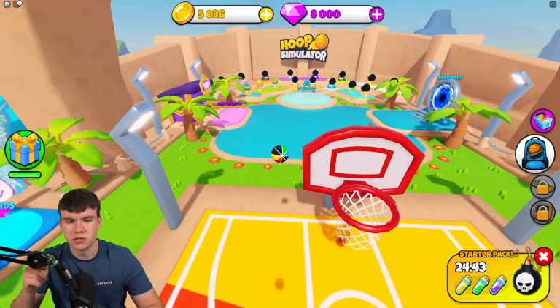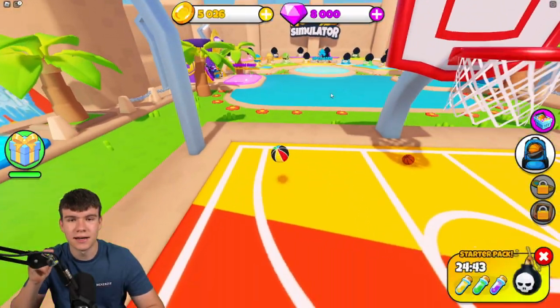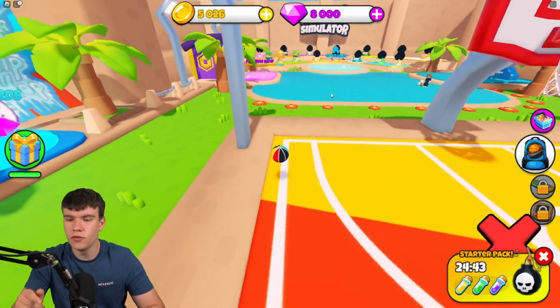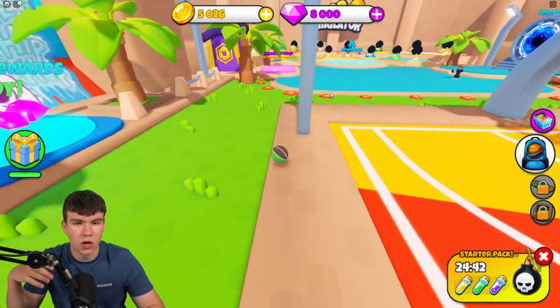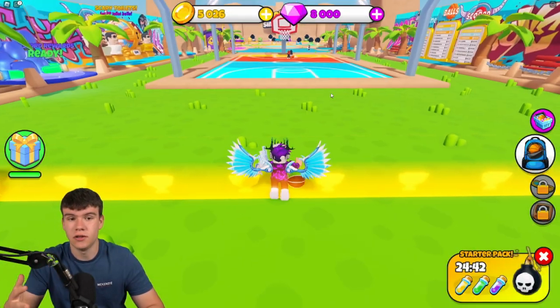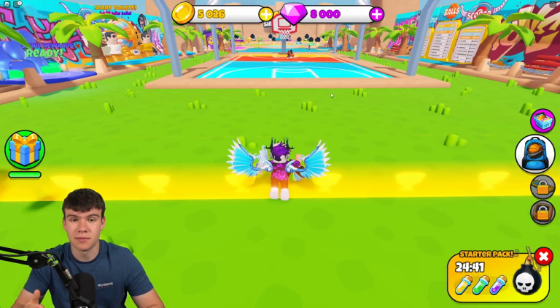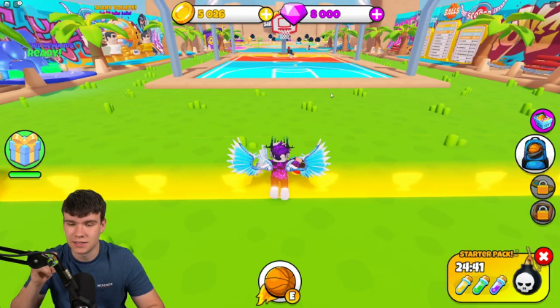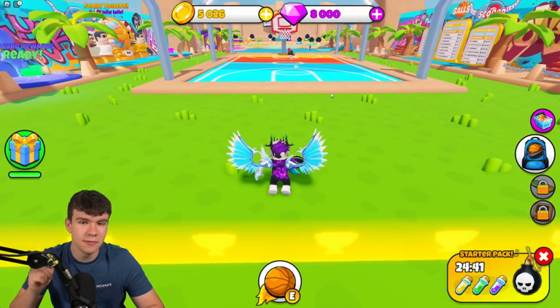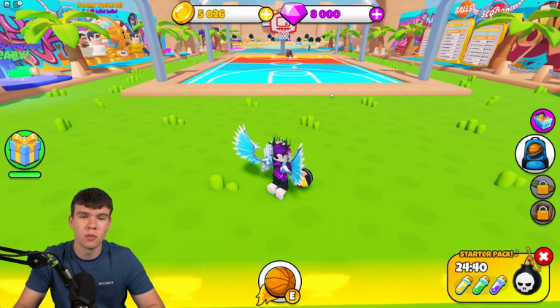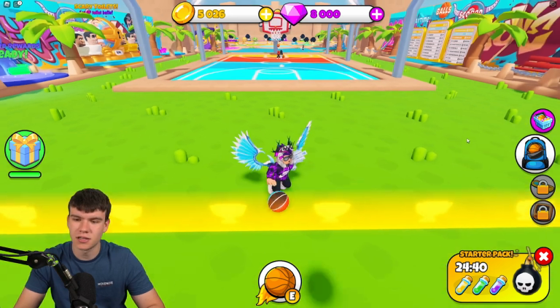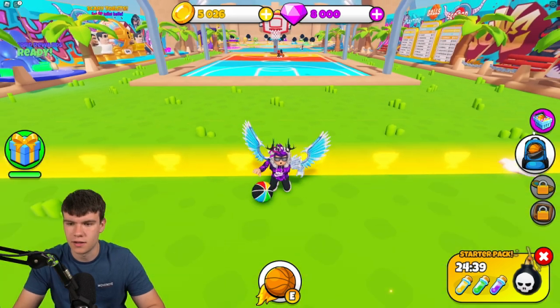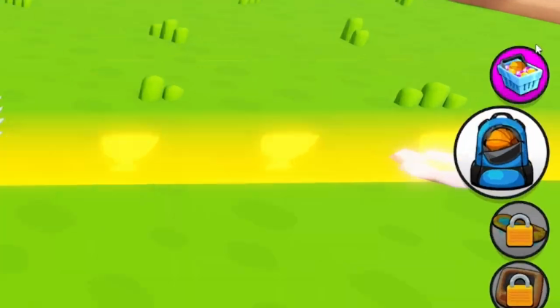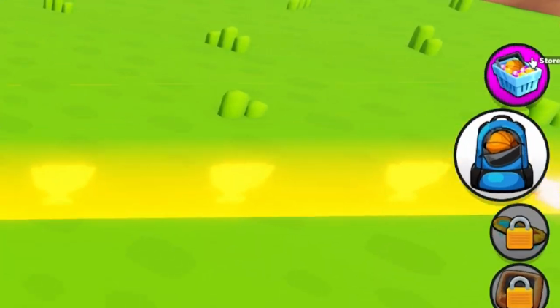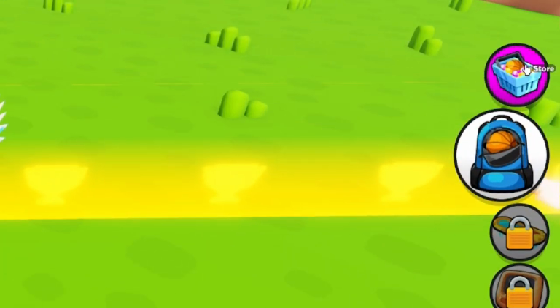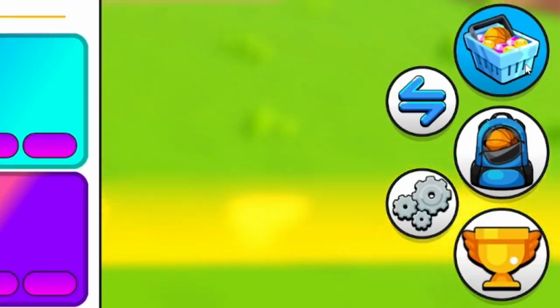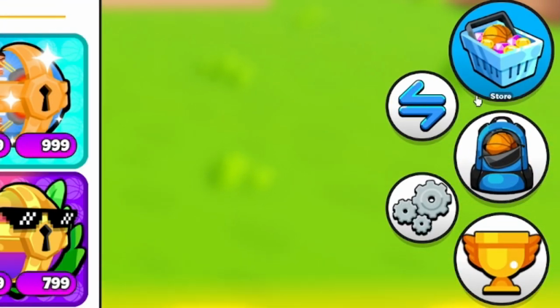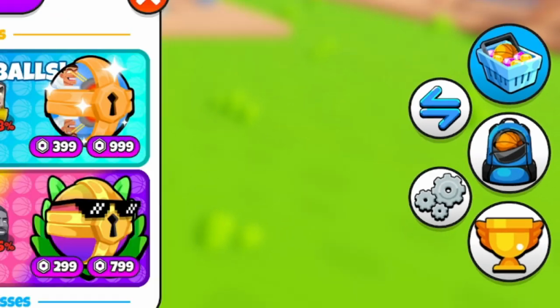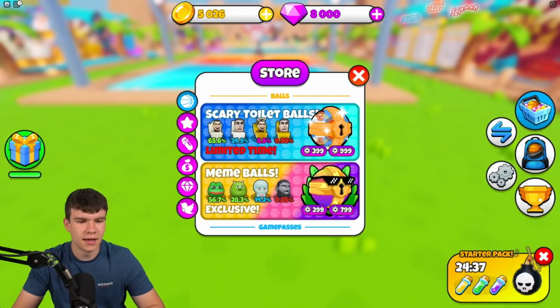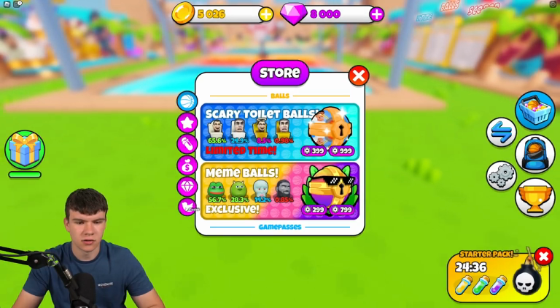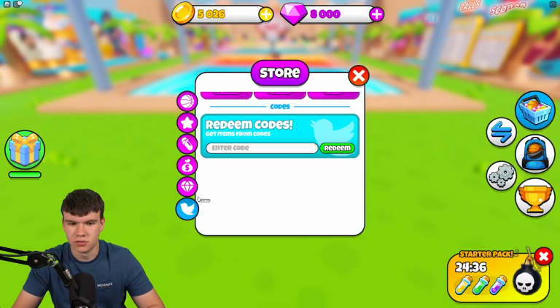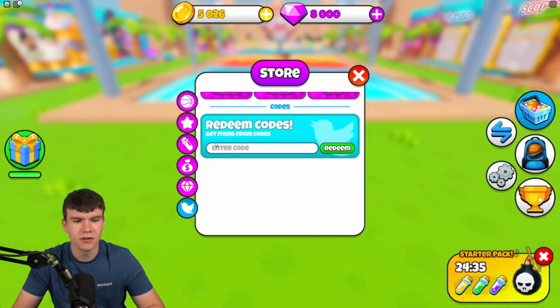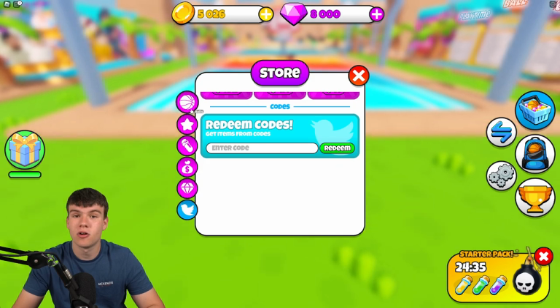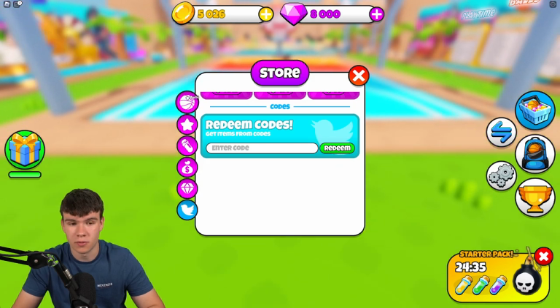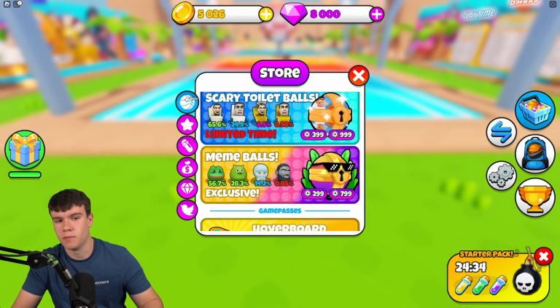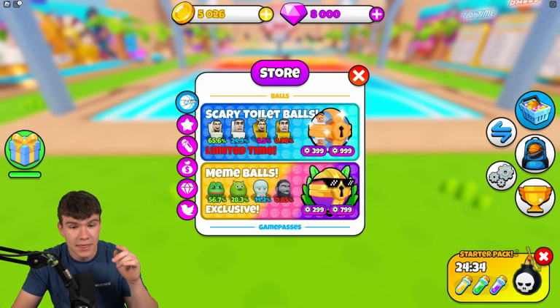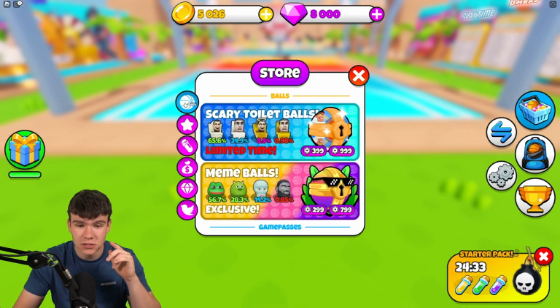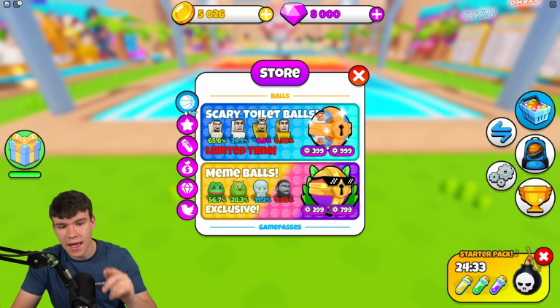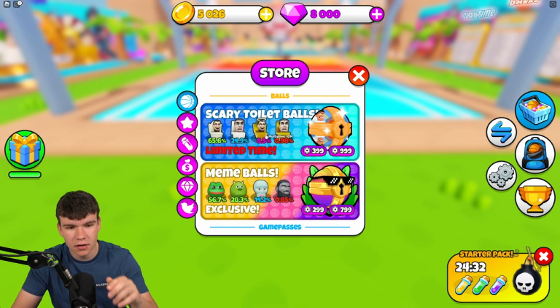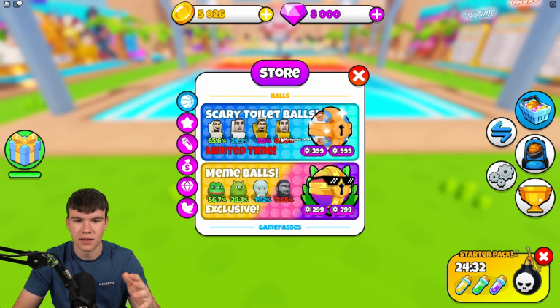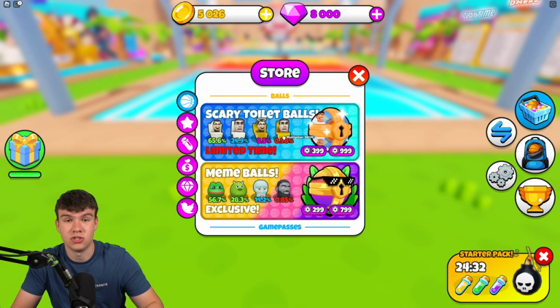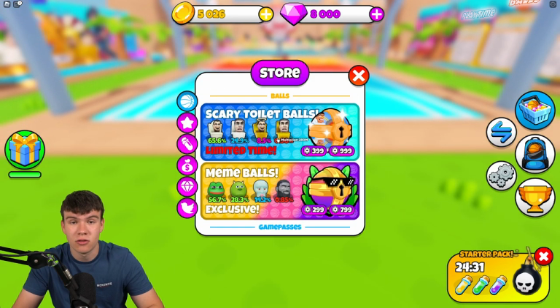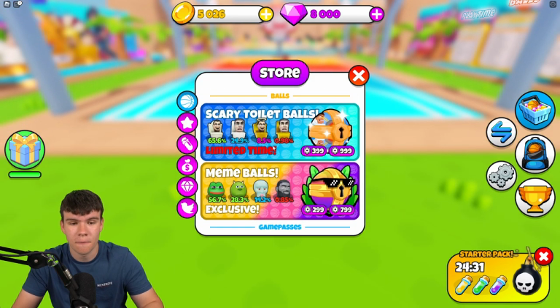If you don't know how to redeem codes in Hoop Simulator, what you're gonna want to do is go to the right, click on where it says Store, then click Codes, and after that the code menu will come up. These are in no particular order, so let's just get into it.